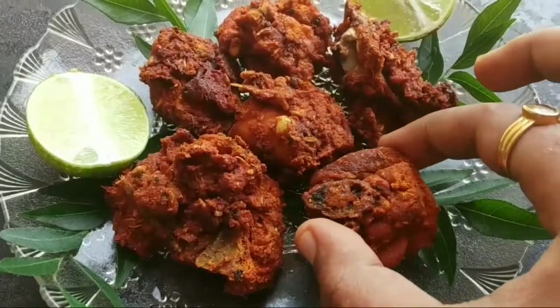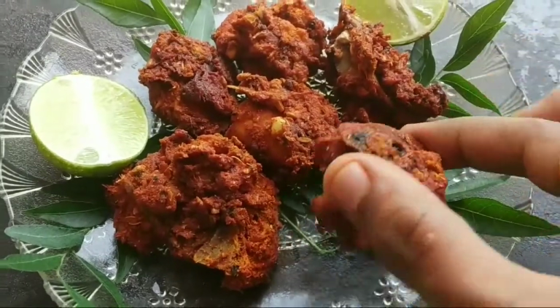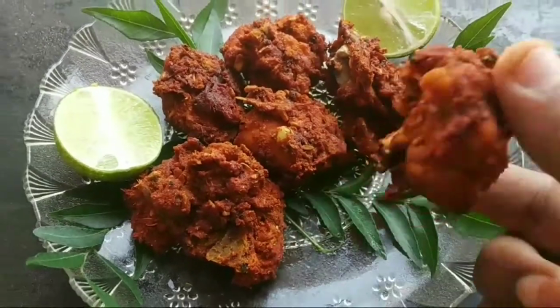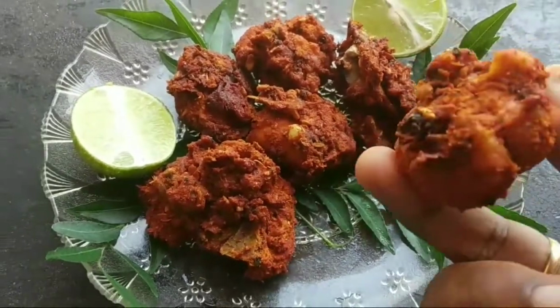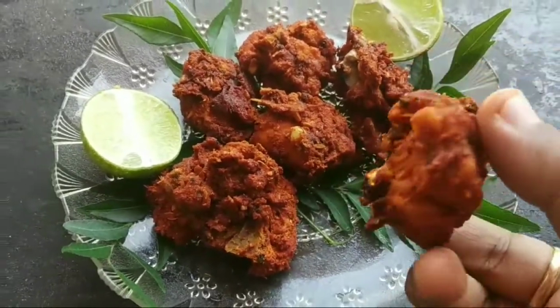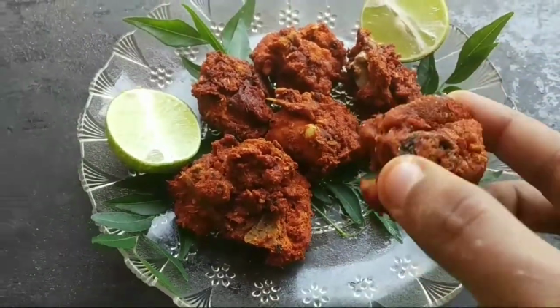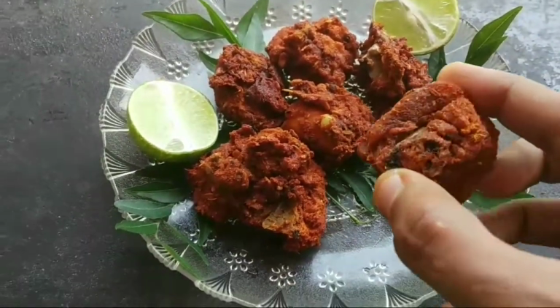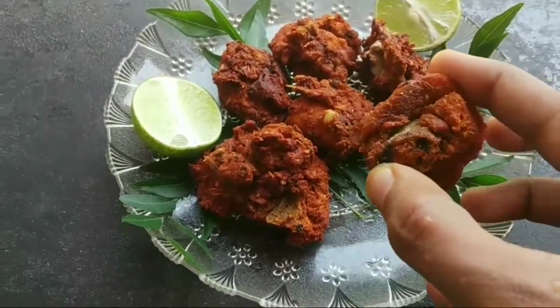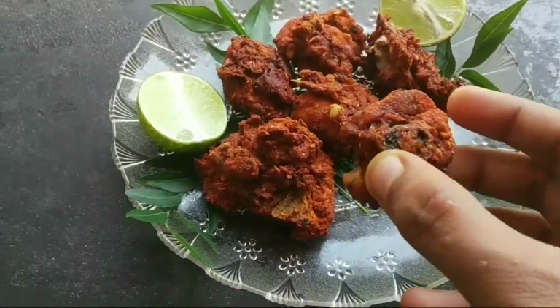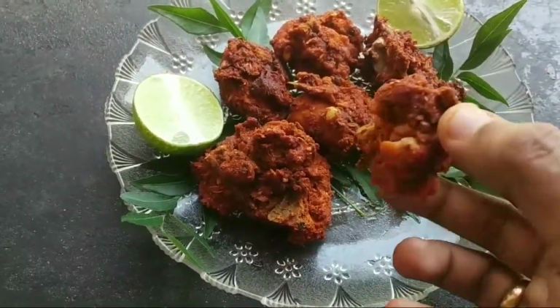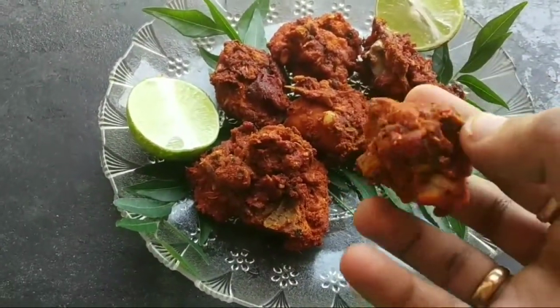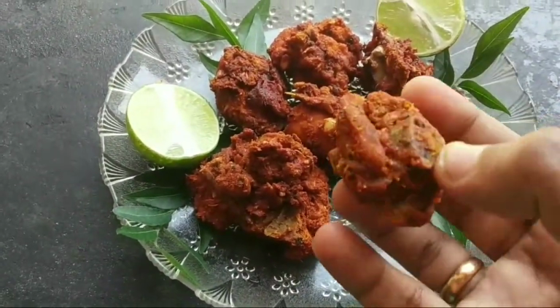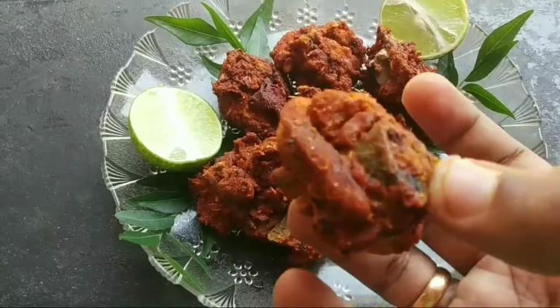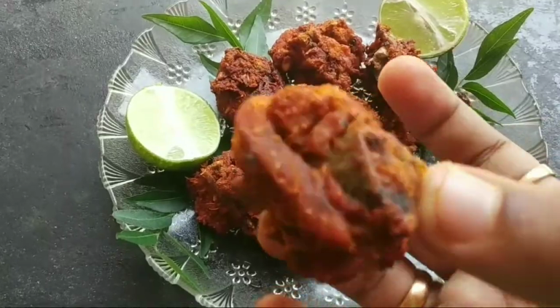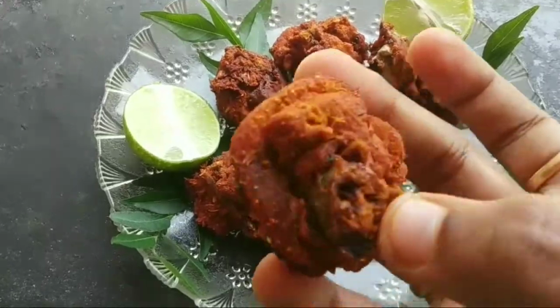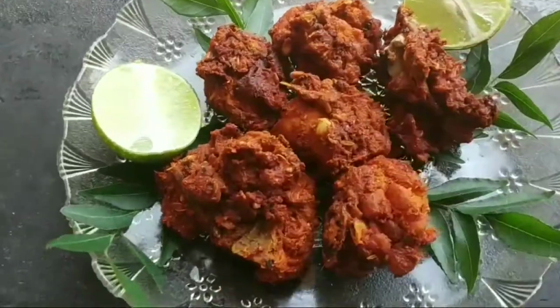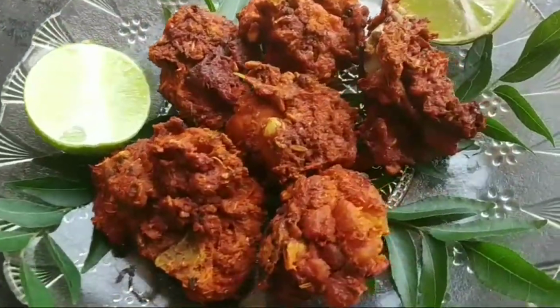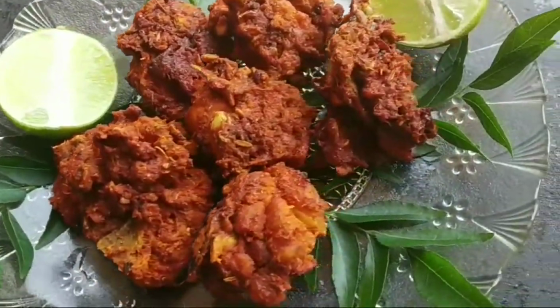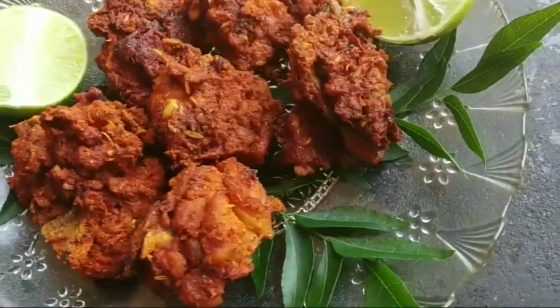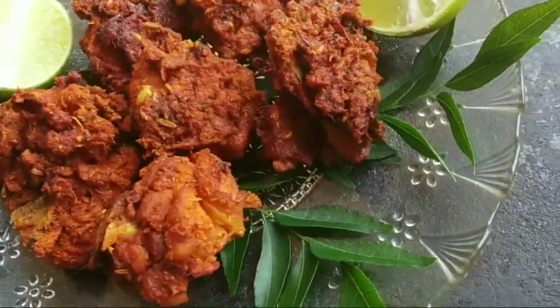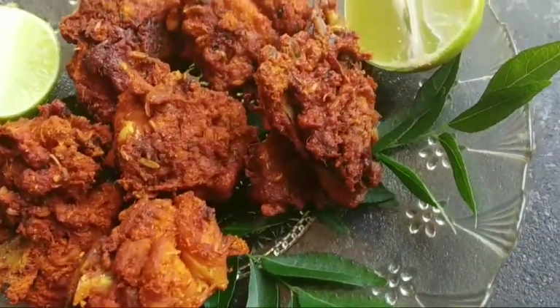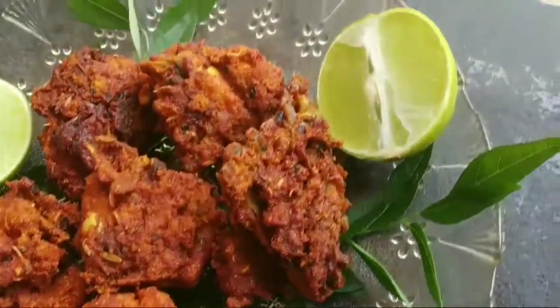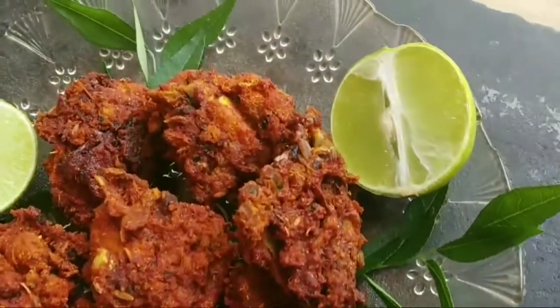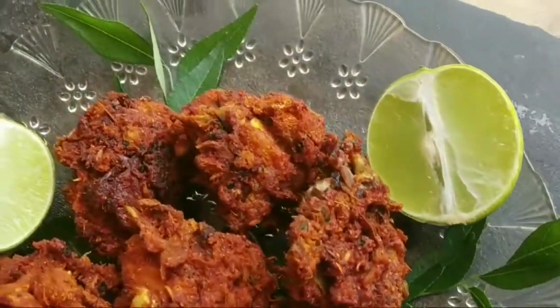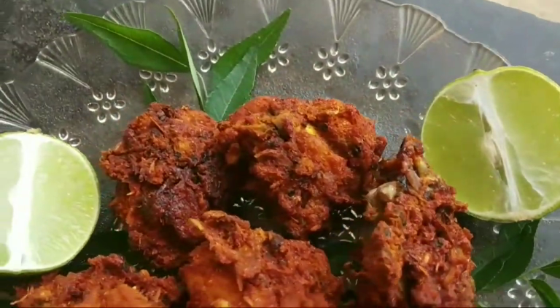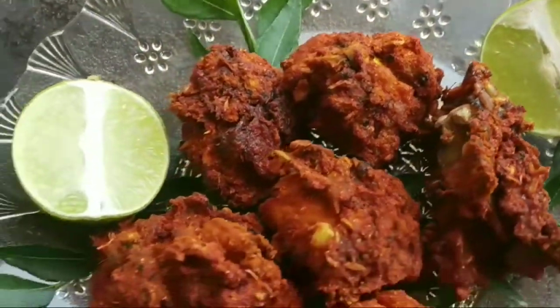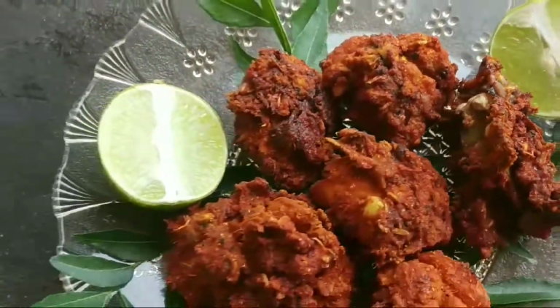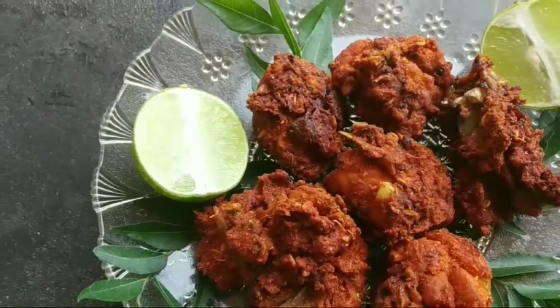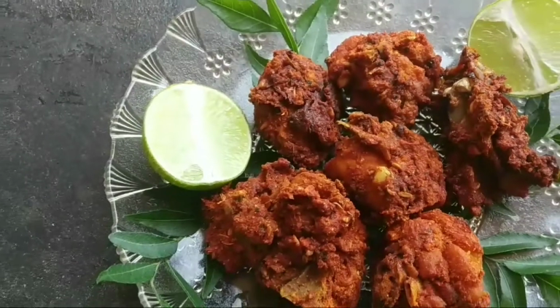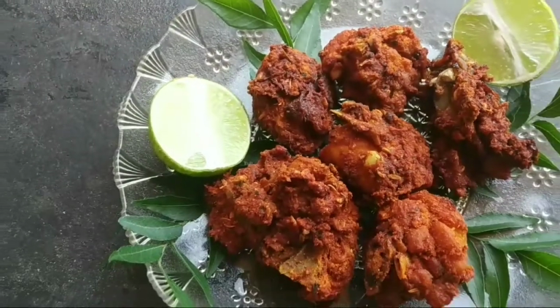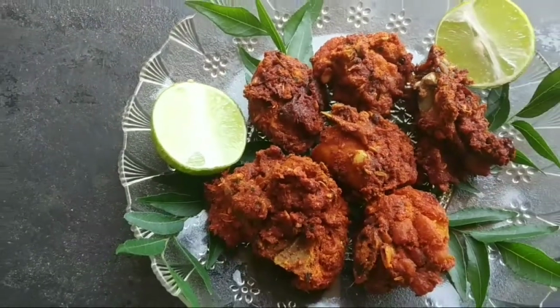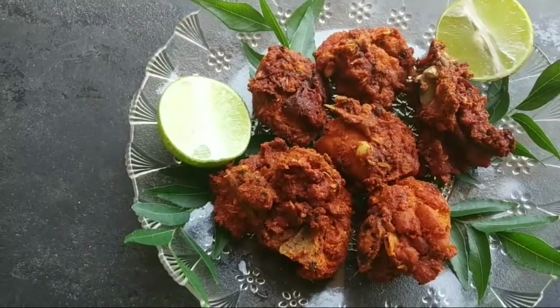Hello everyone, welcome to this video. Today we have a chicken fried recipe. We will add a little chicken fried in the oven.